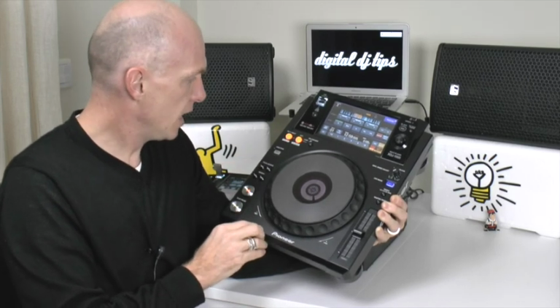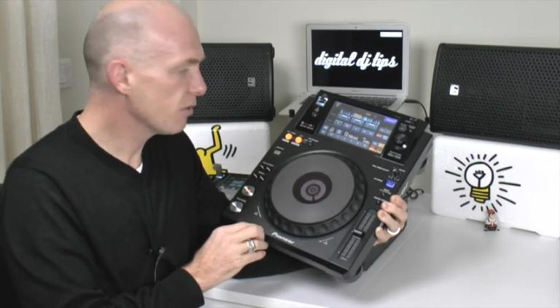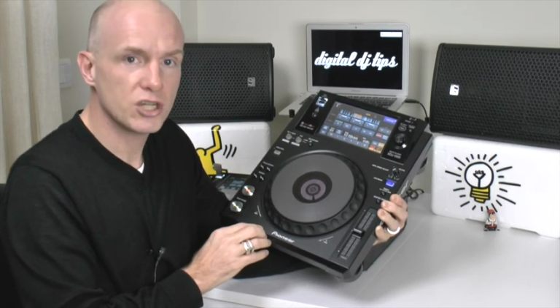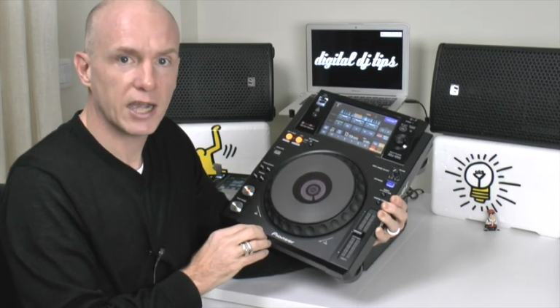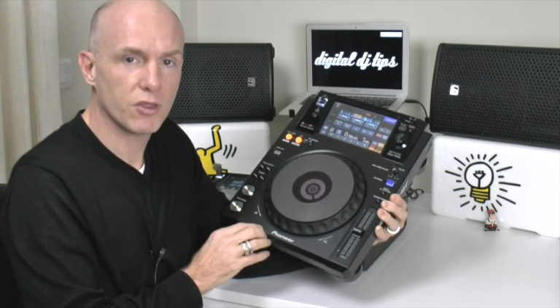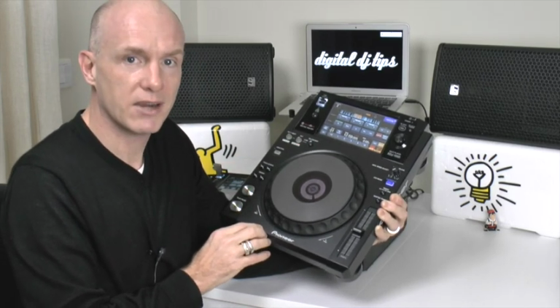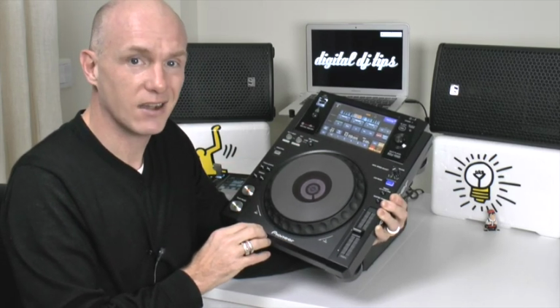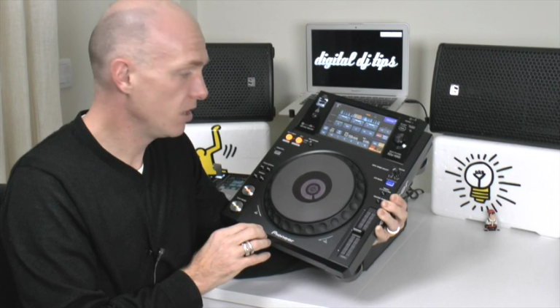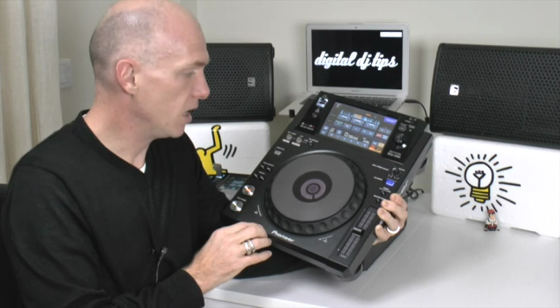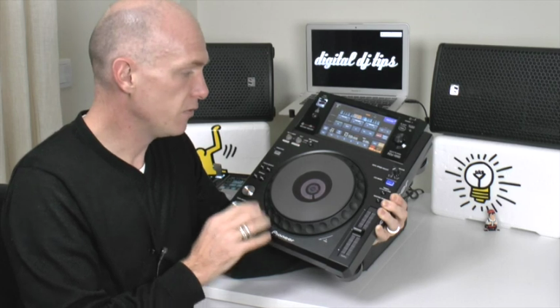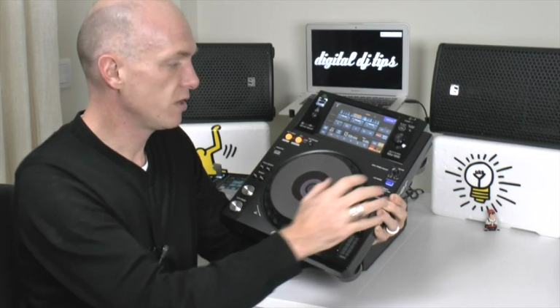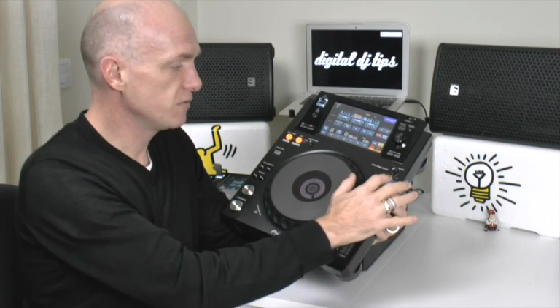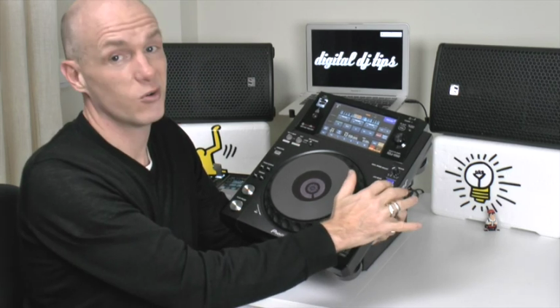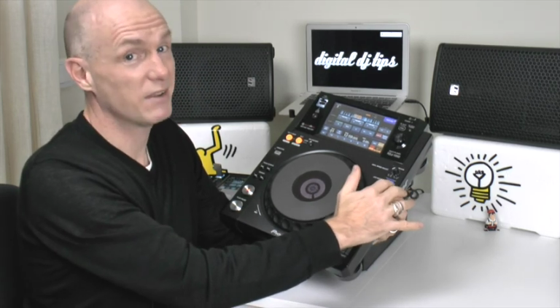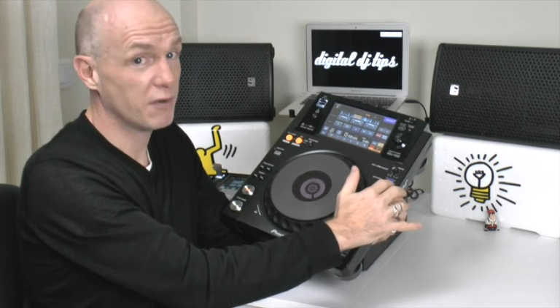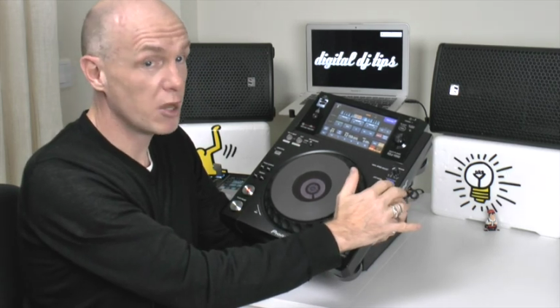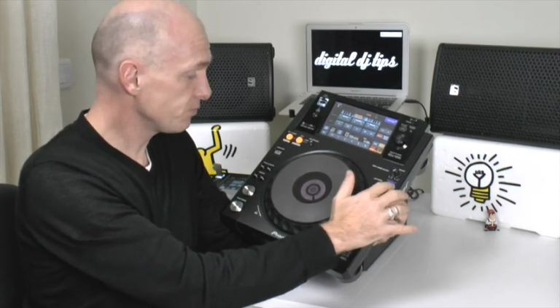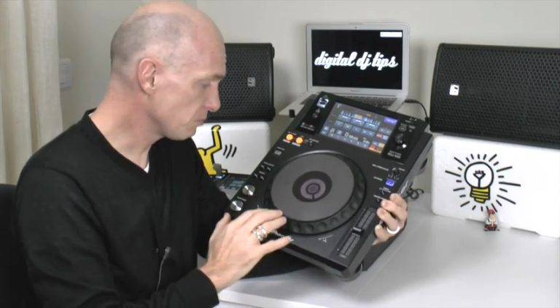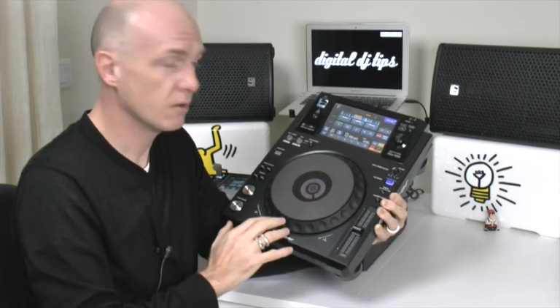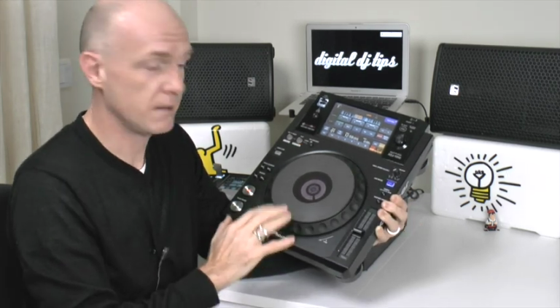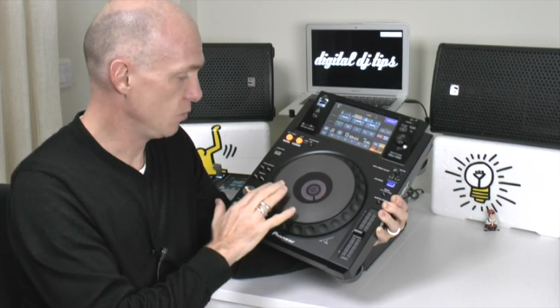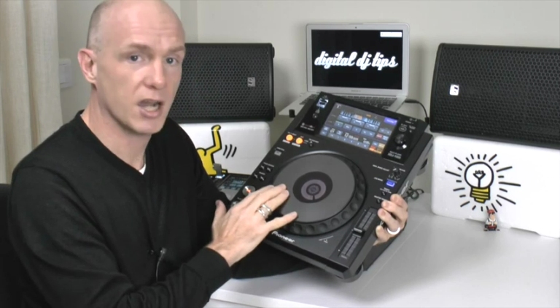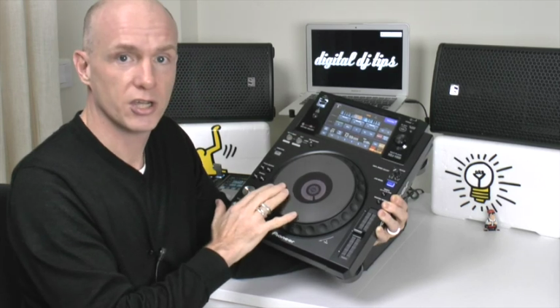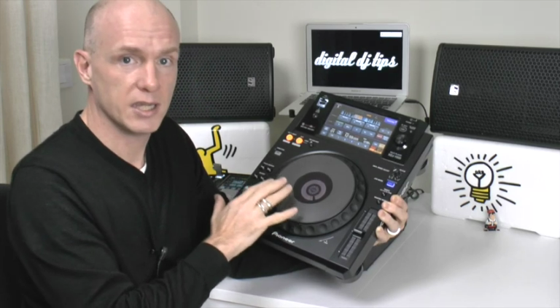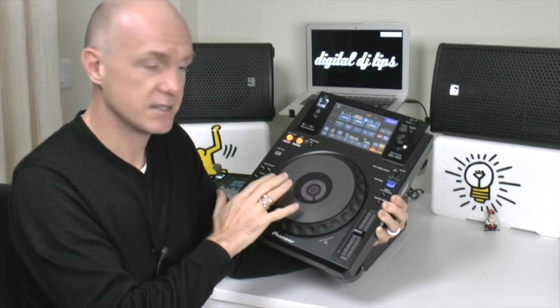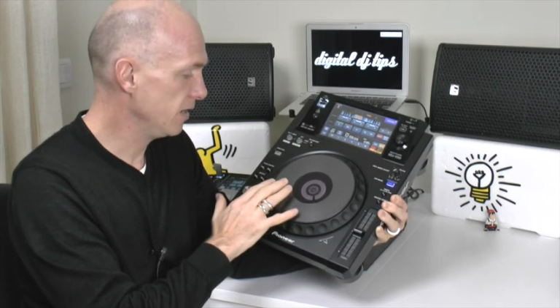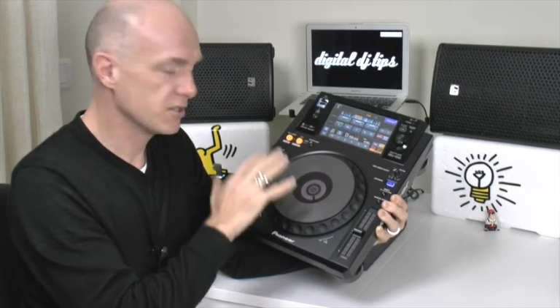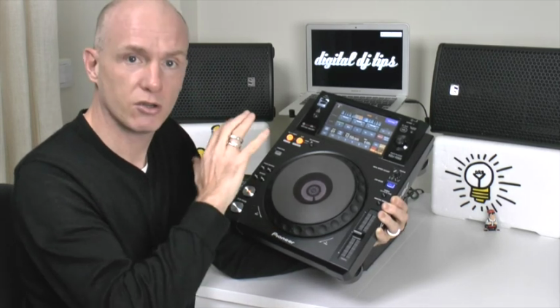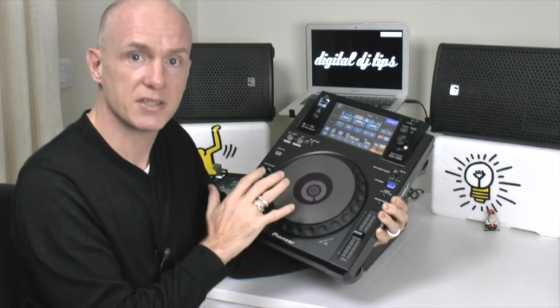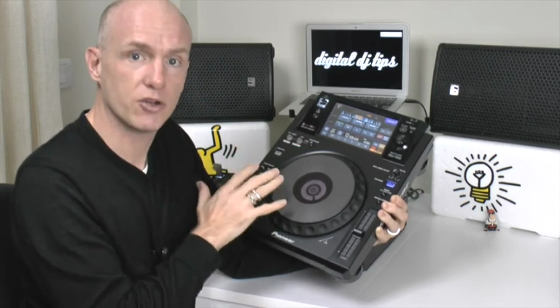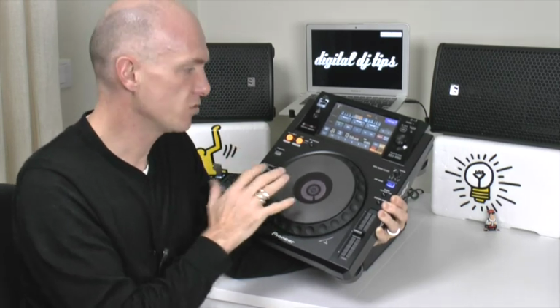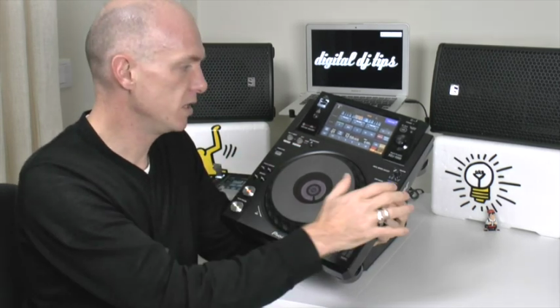The only real thing you need to look out for on the player itself if you want to scratch is first of all having it in vinyl mode. That means when you touch the platter it's going to grab the sound and you're able to scratch with it.